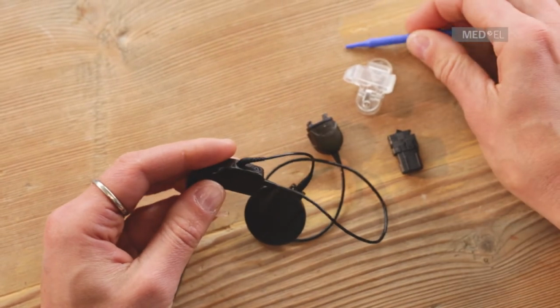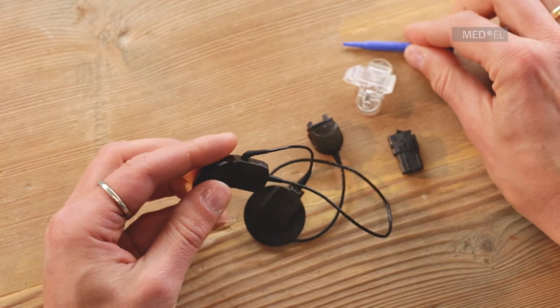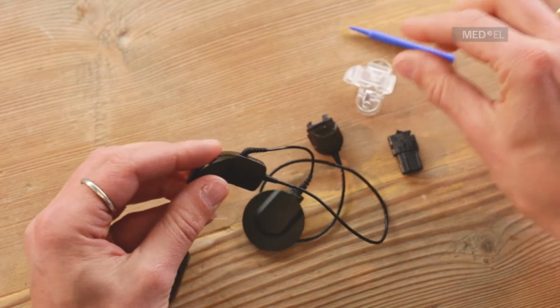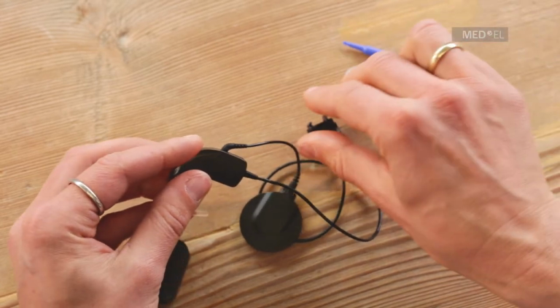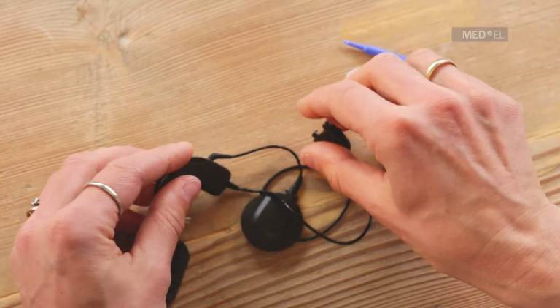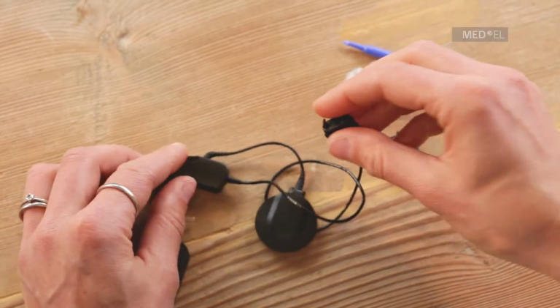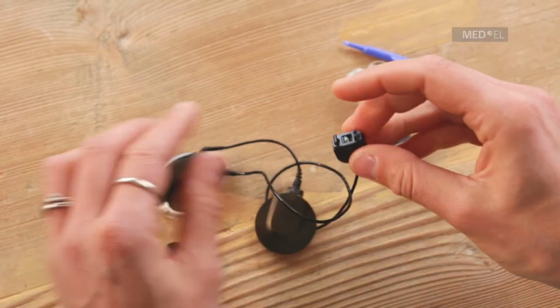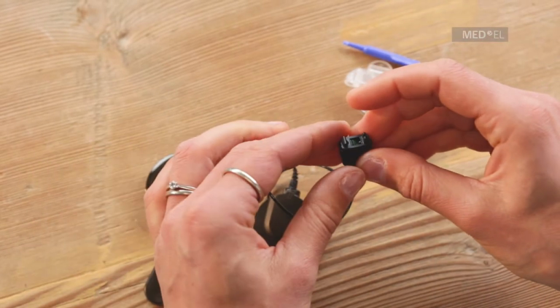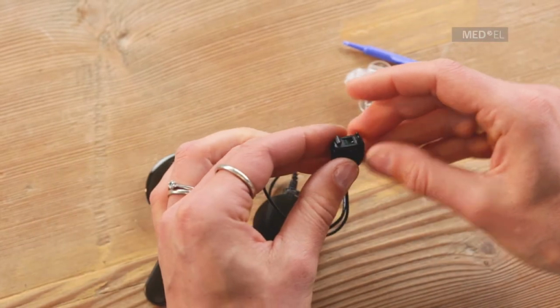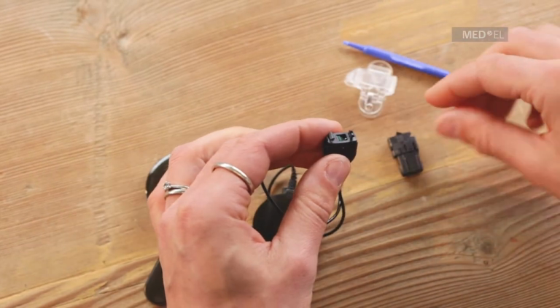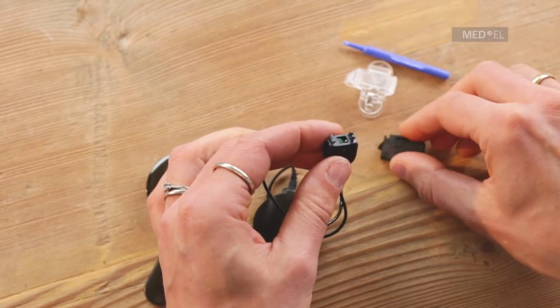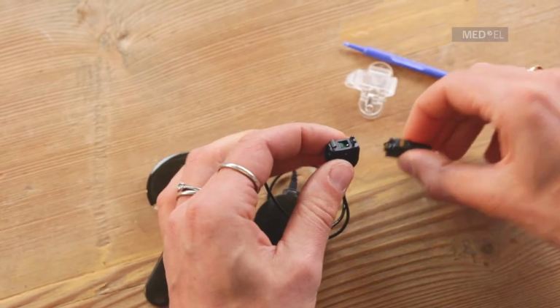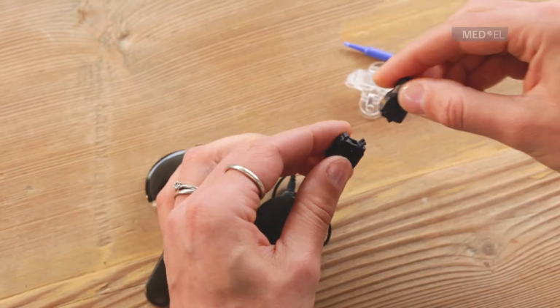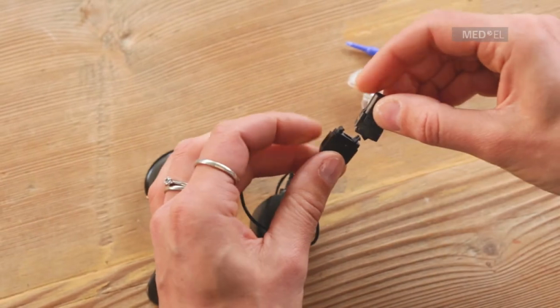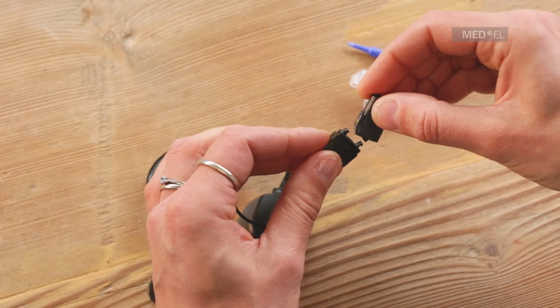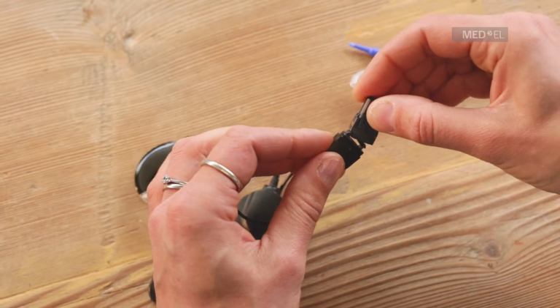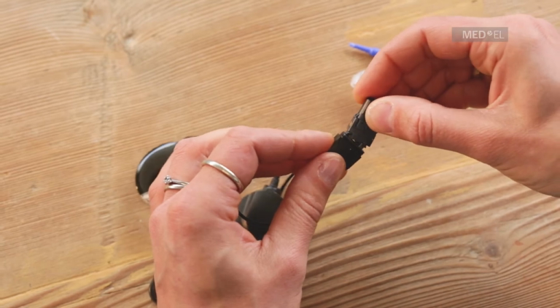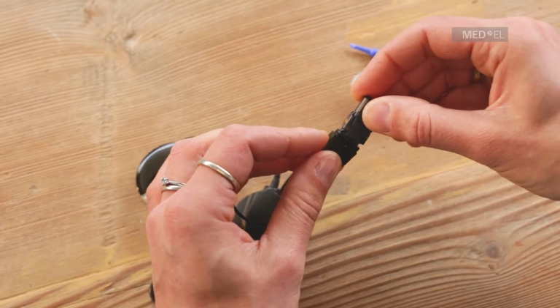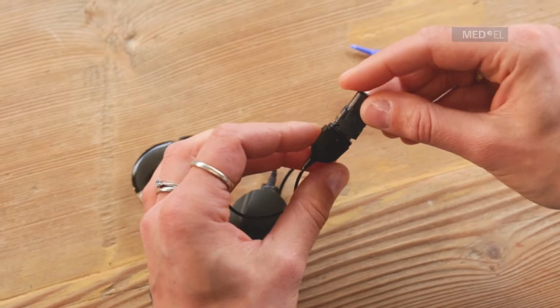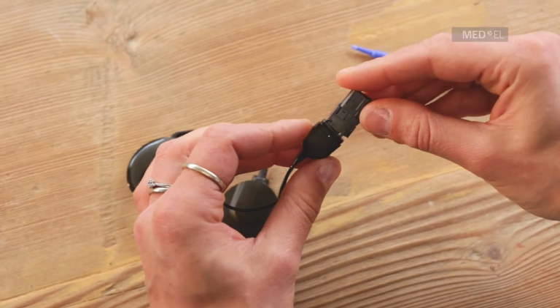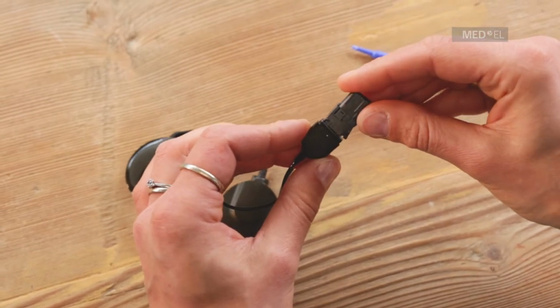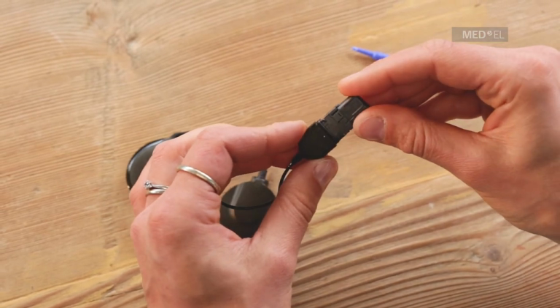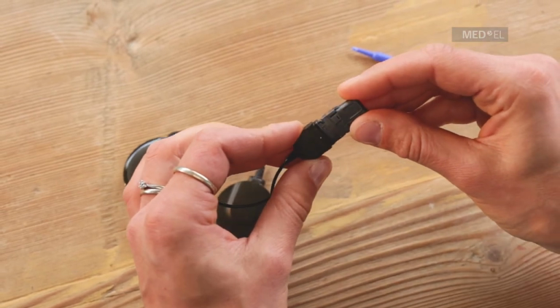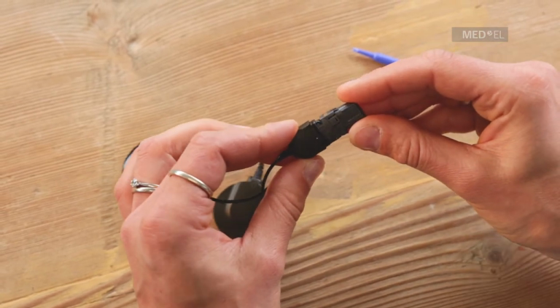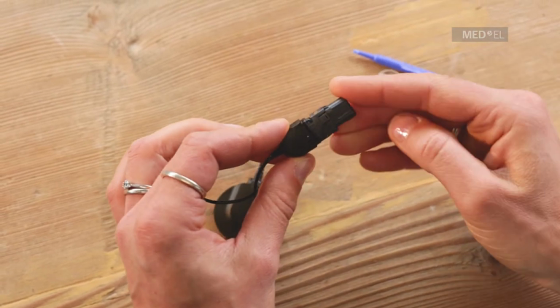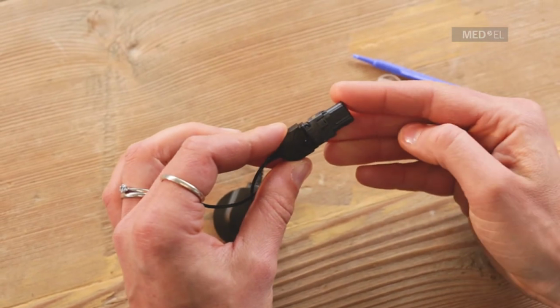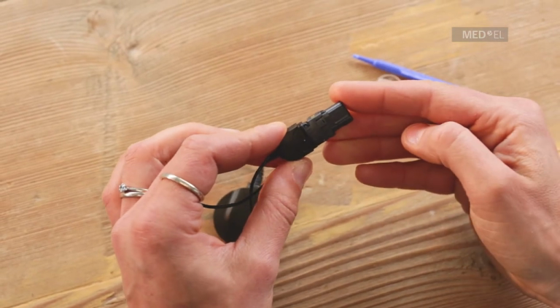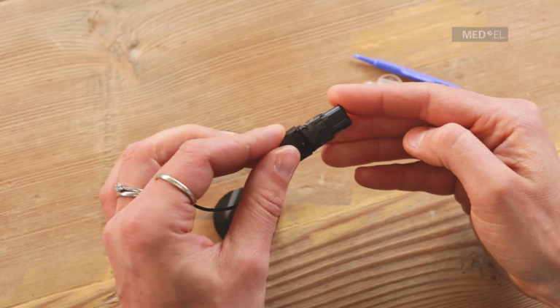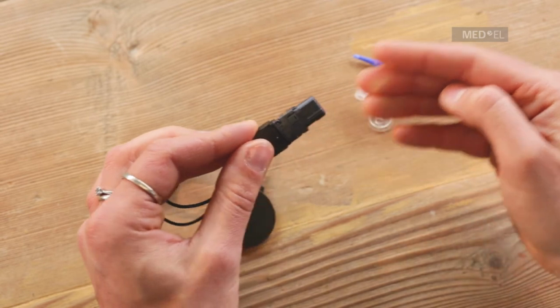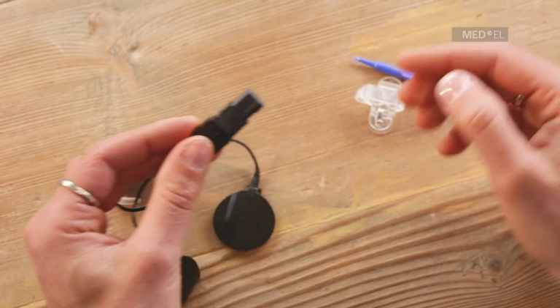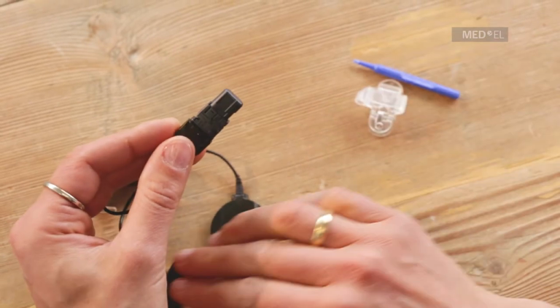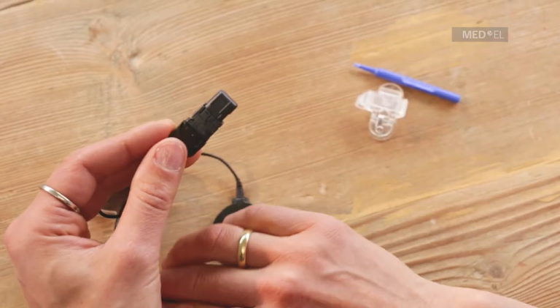Attach the rechargeable battery to the other end of the cable by inserting the hook on the cable connector into the matching groove on the battery. Push together until the release lever engages.